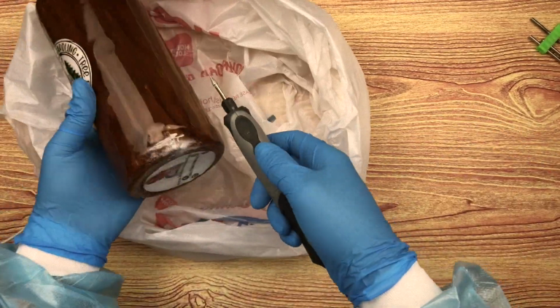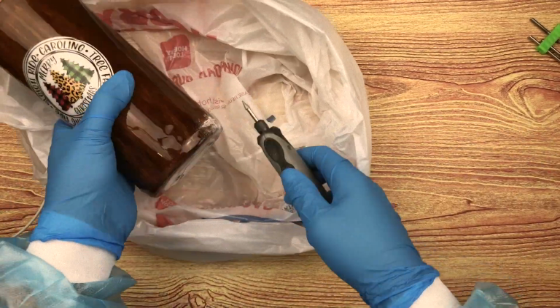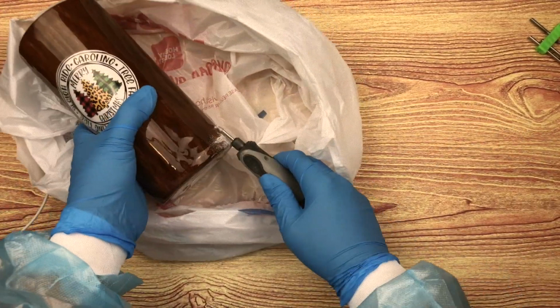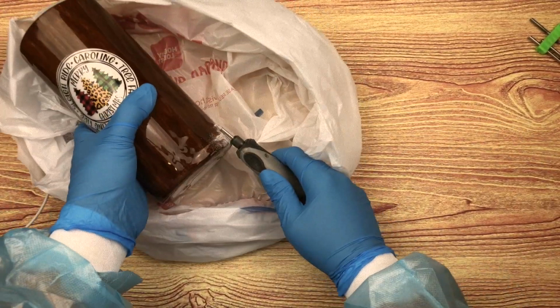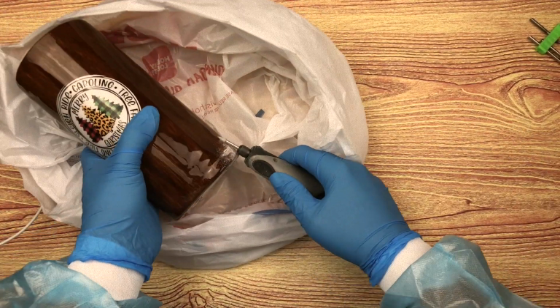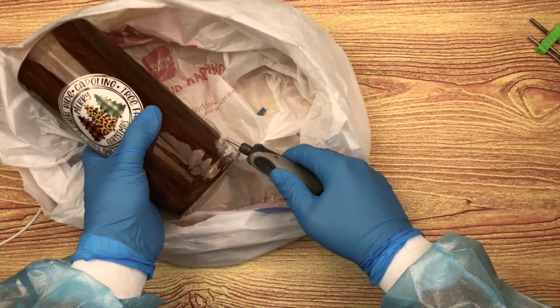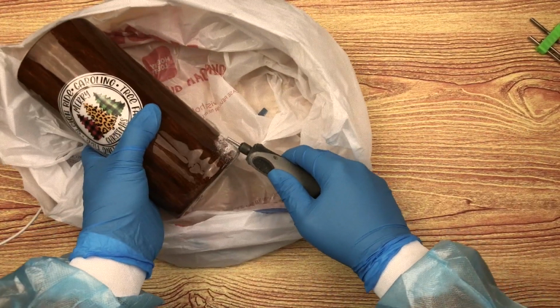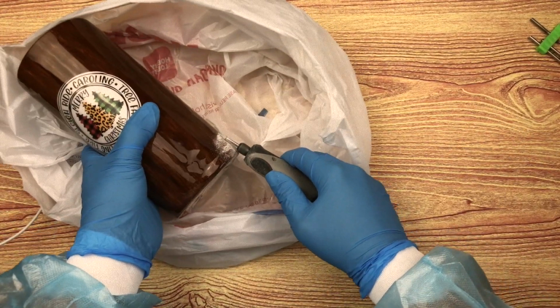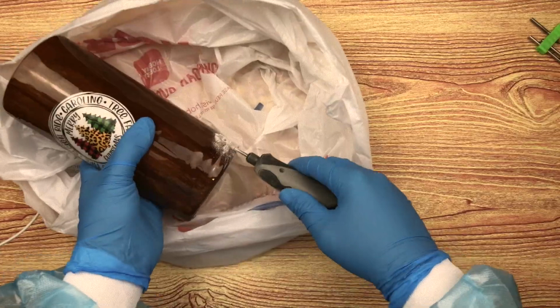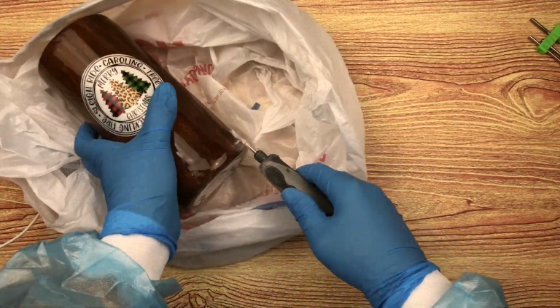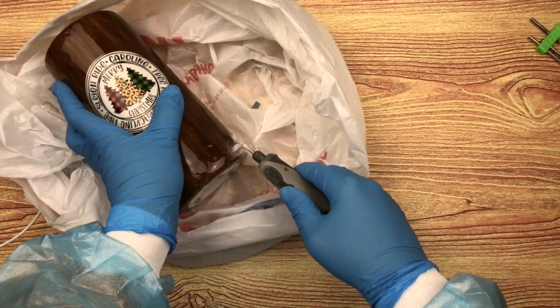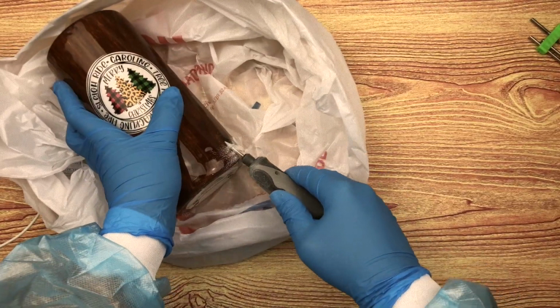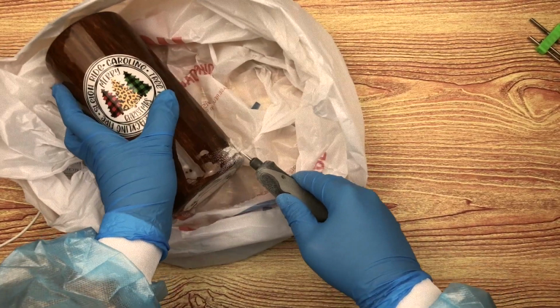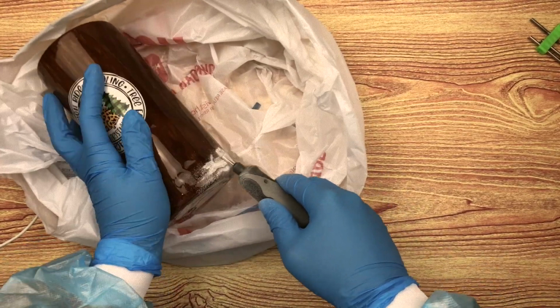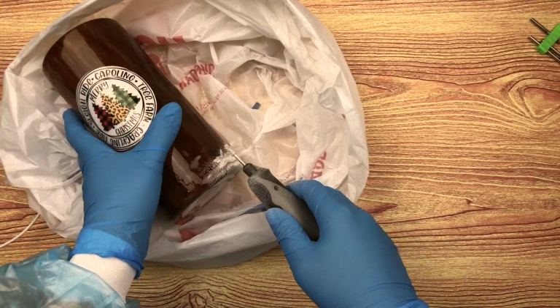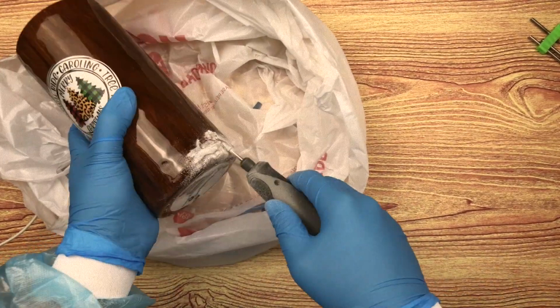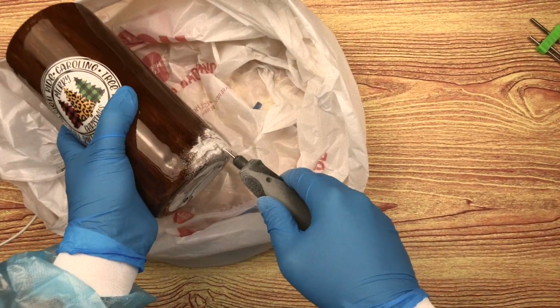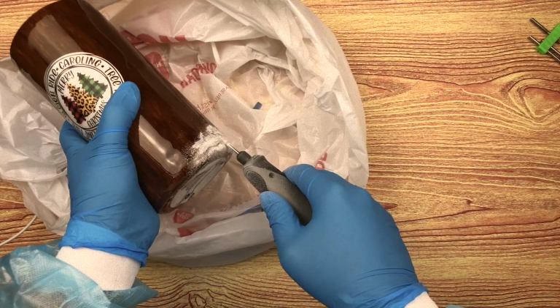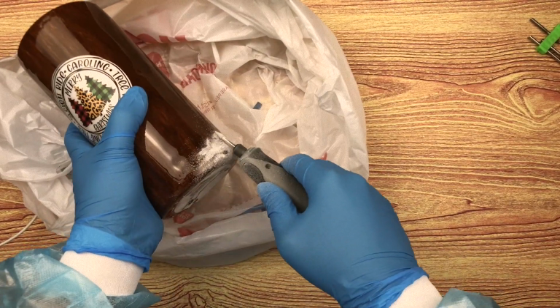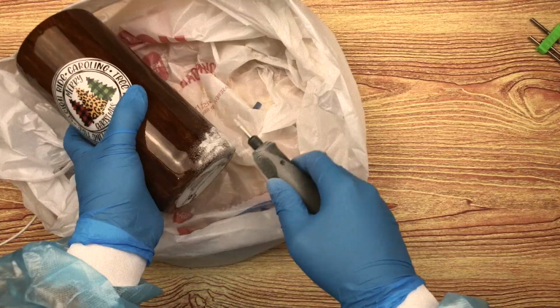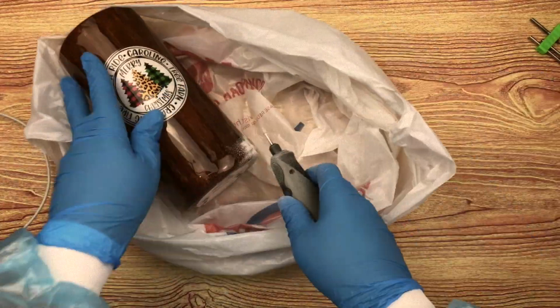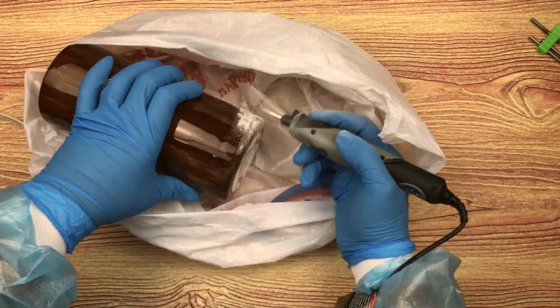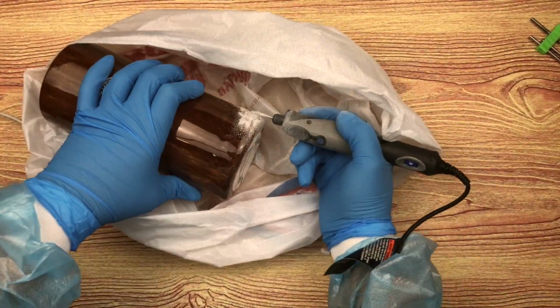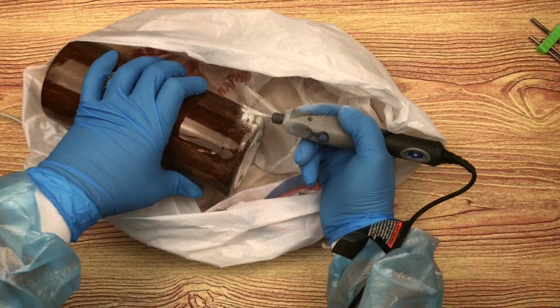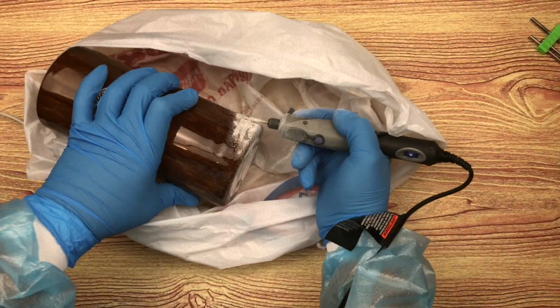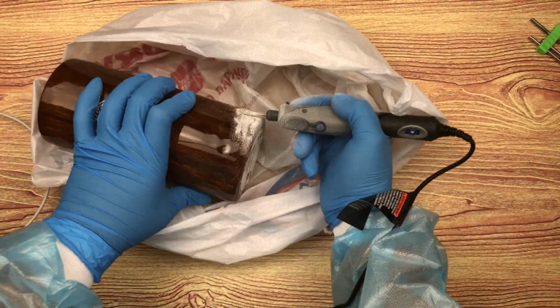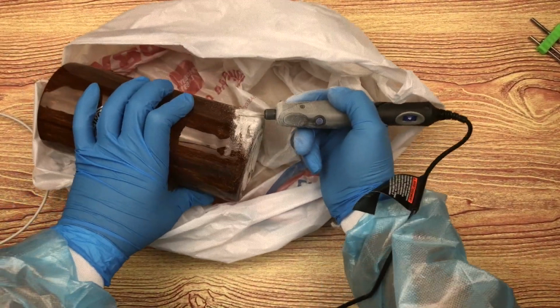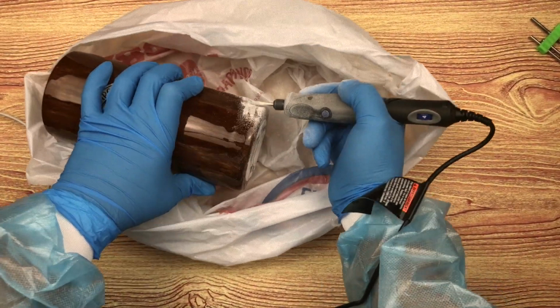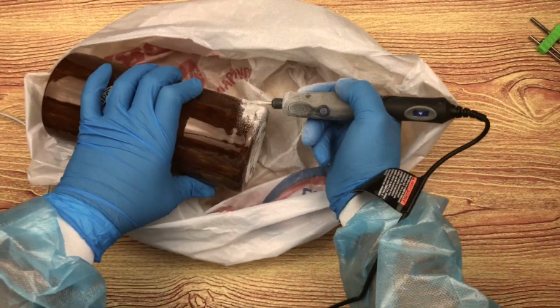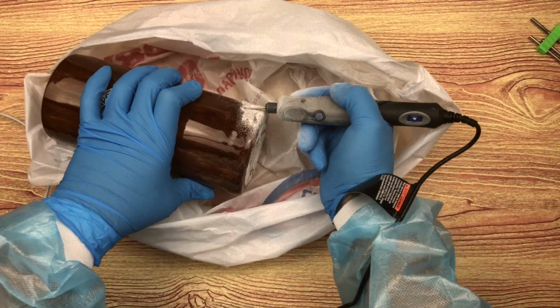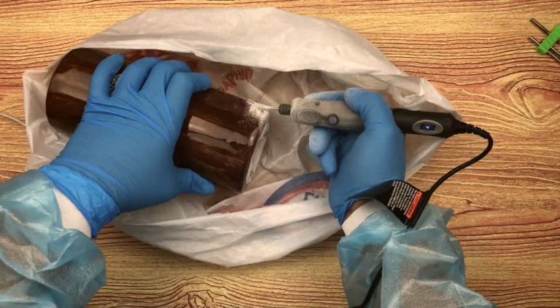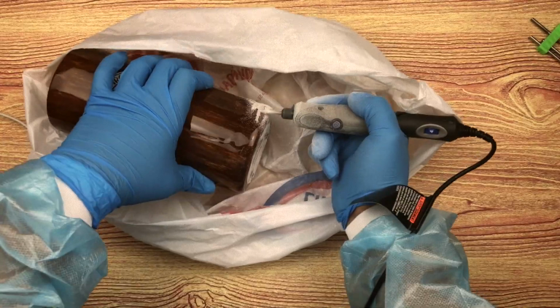You'll see here where I'm using a little bit of pressure and just rubbing over the bumps that protruded out from the epoxy.